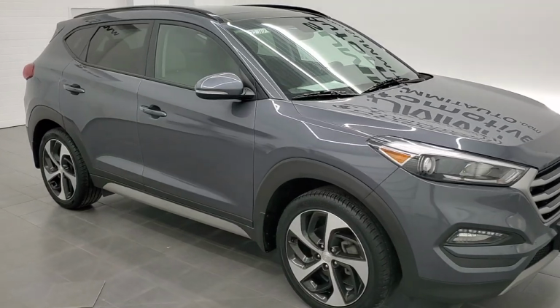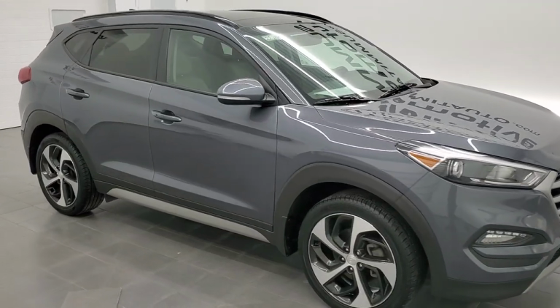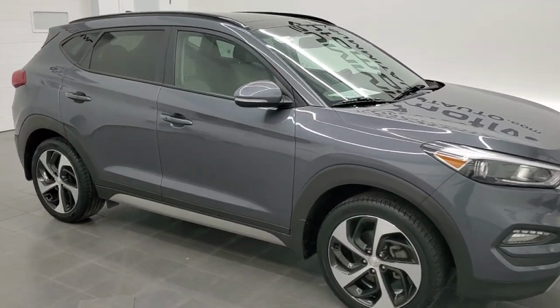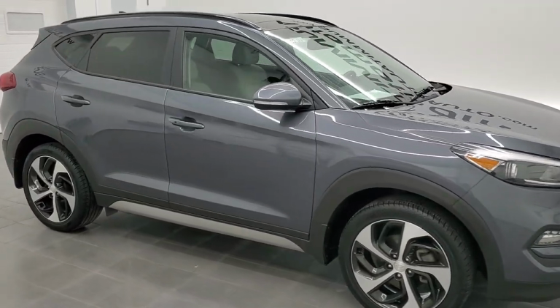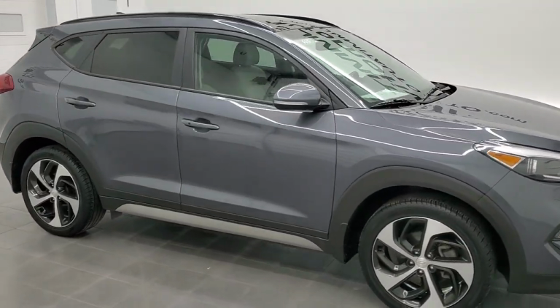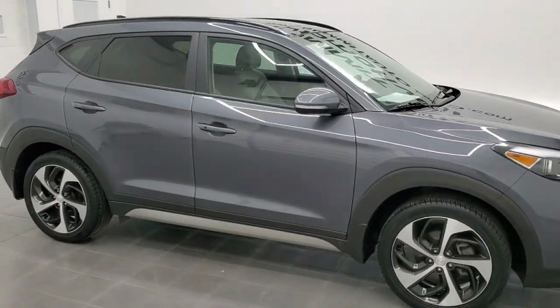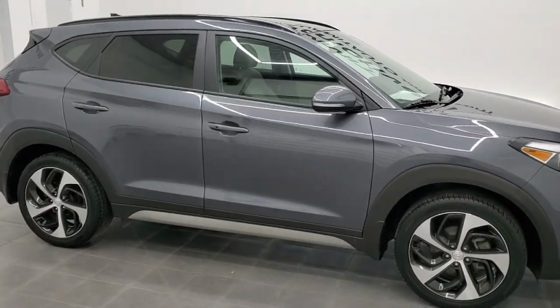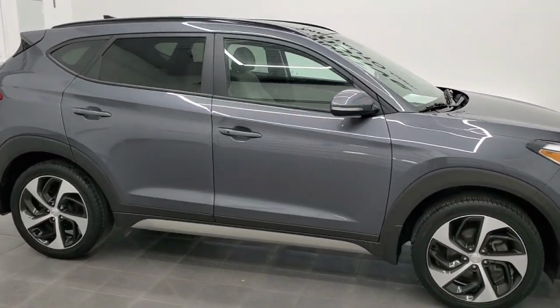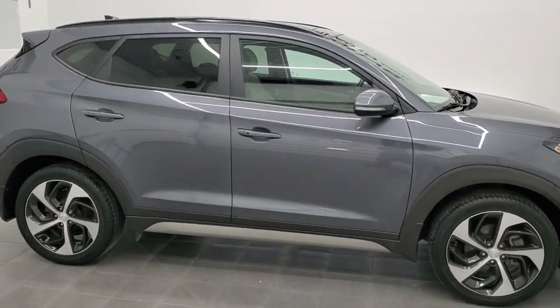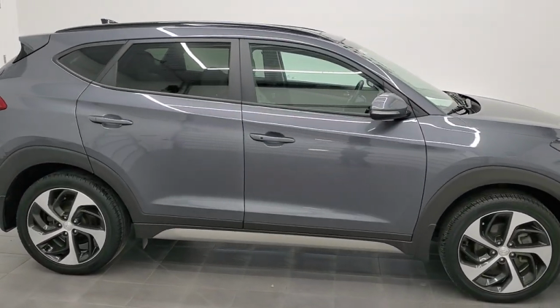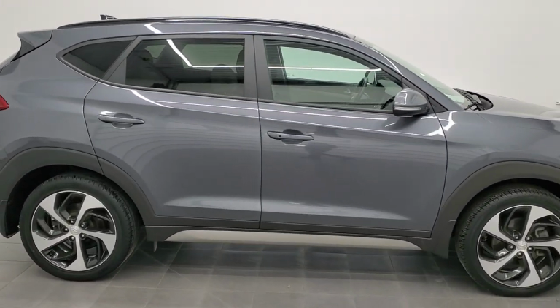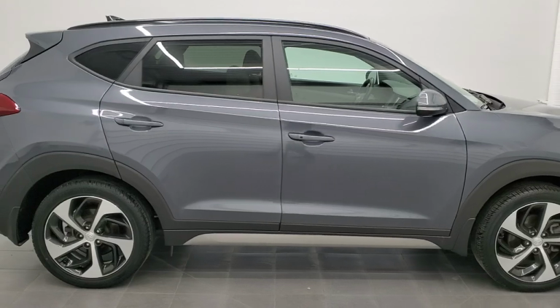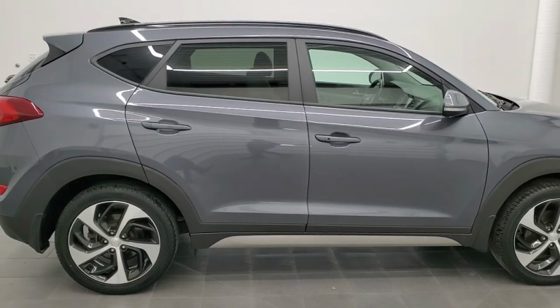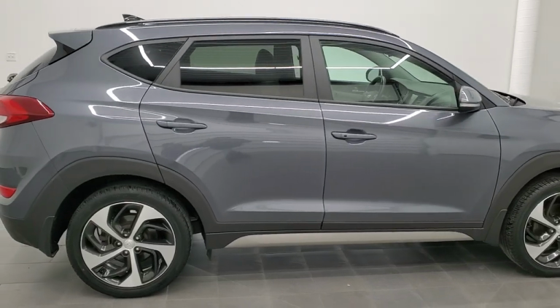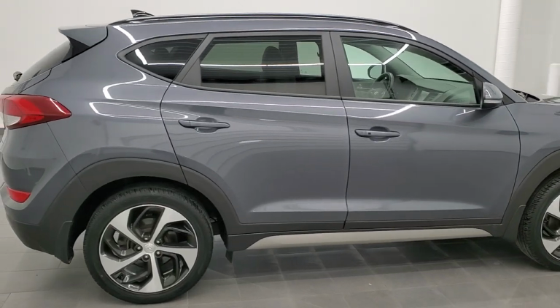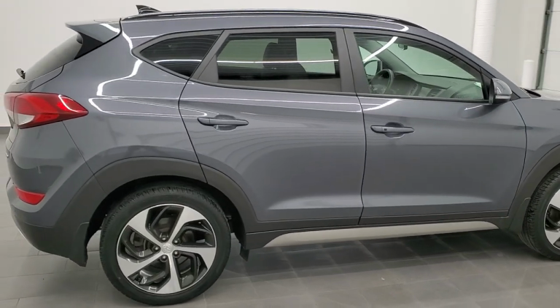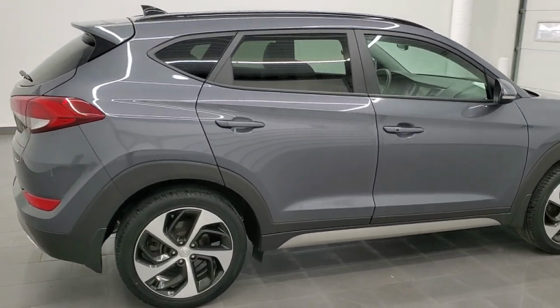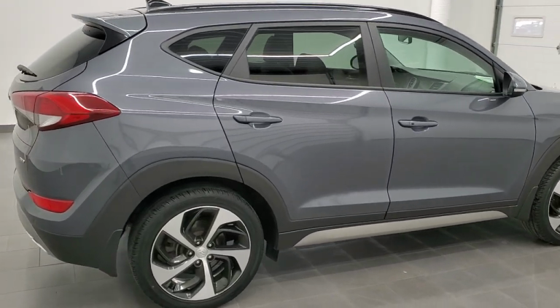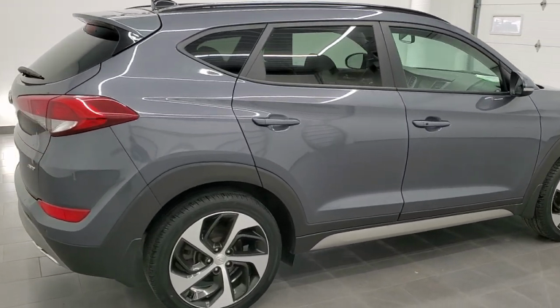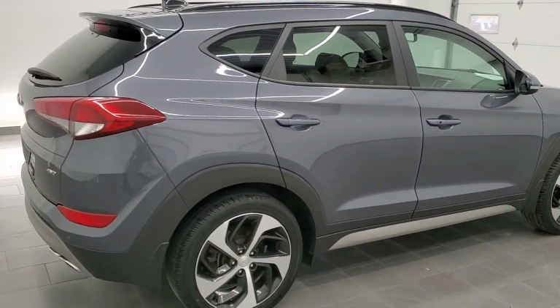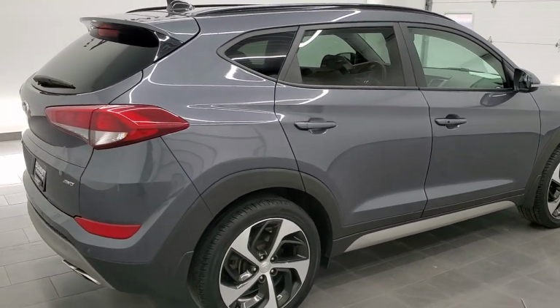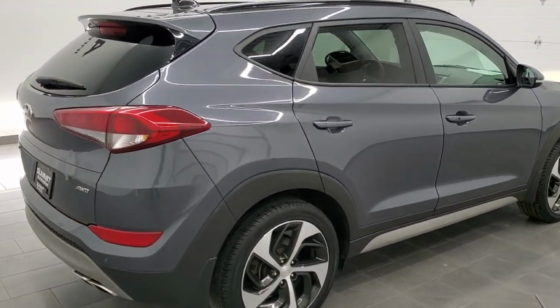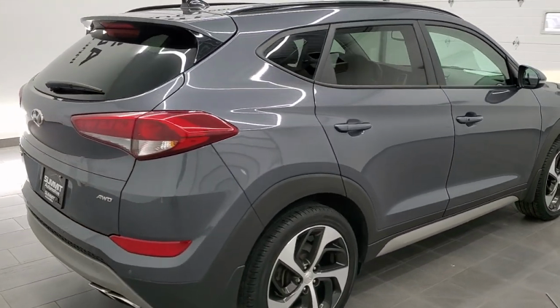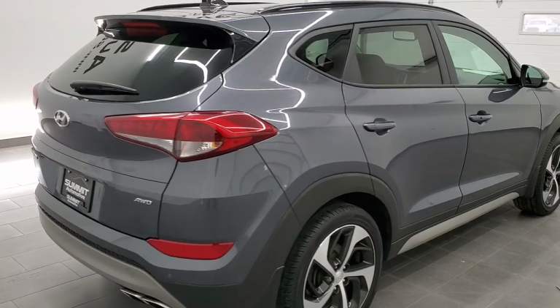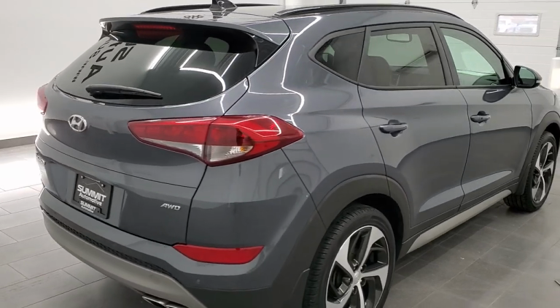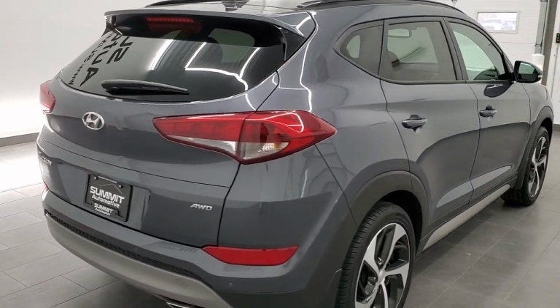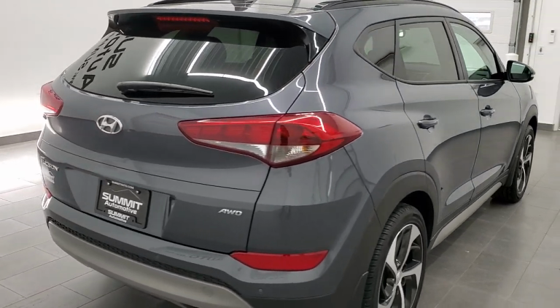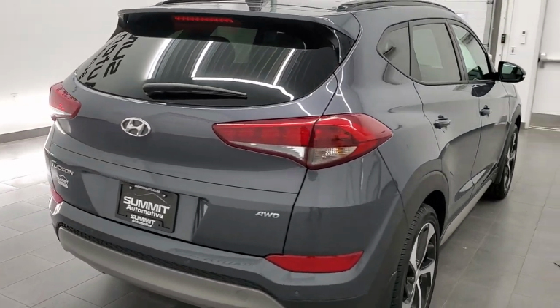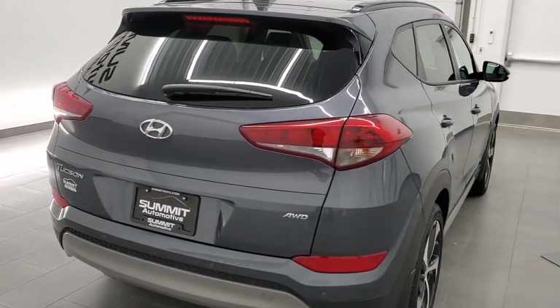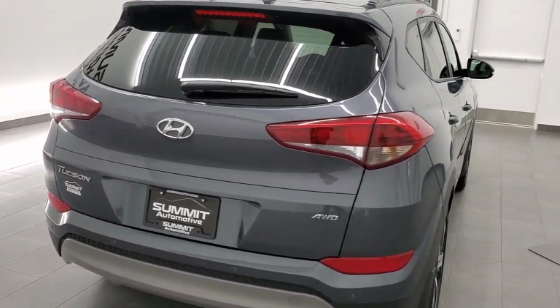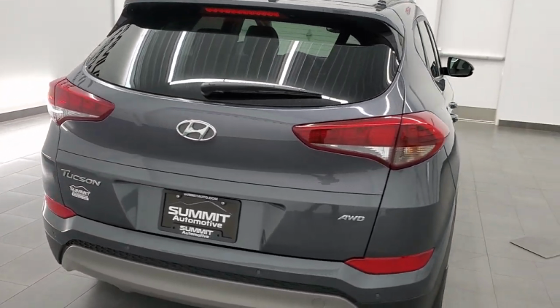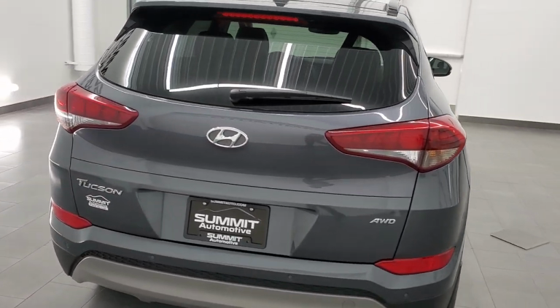Hey, this is Brett and this 2018 Hyundai Tucson is stock number 22J11A. We are here at Summit Automotive in Fond du Lac, Wisconsin, near new and used SUV headquarters.